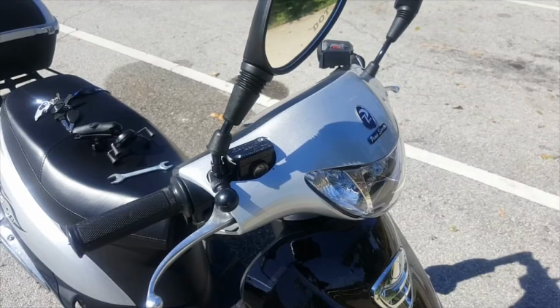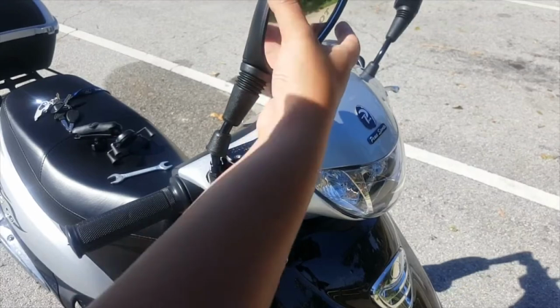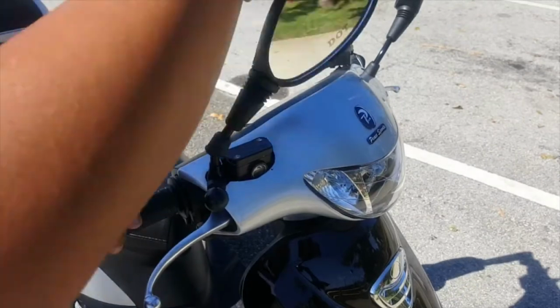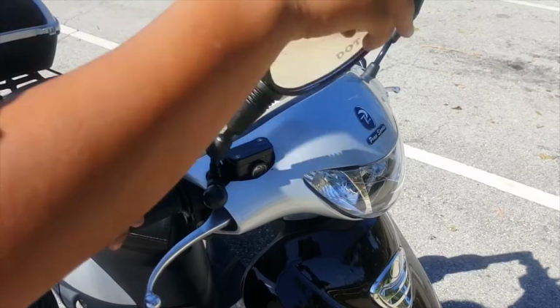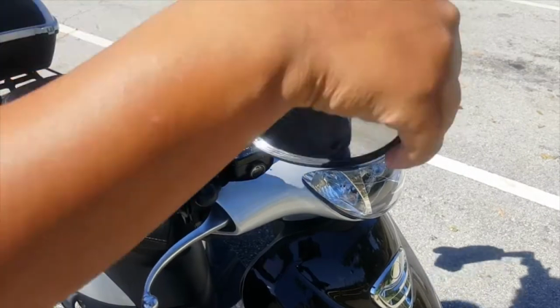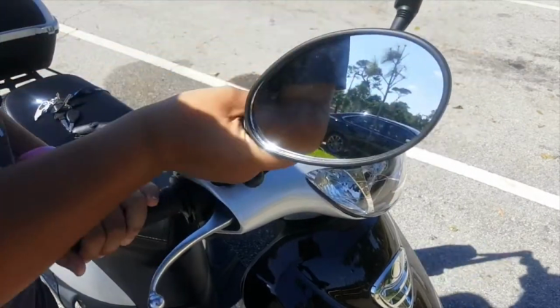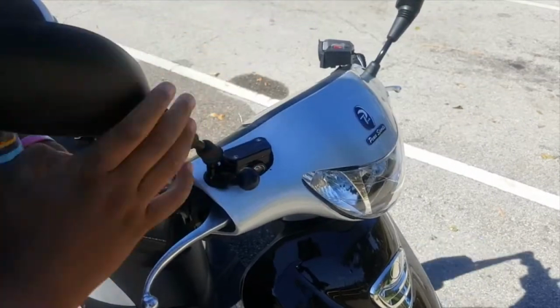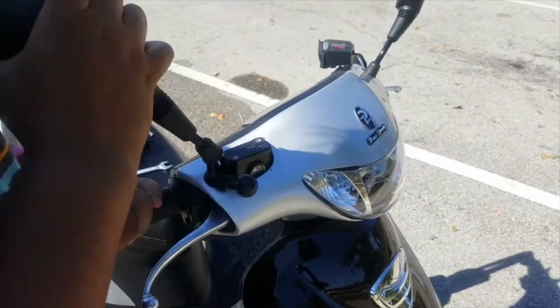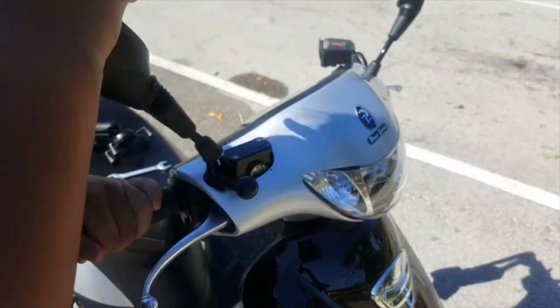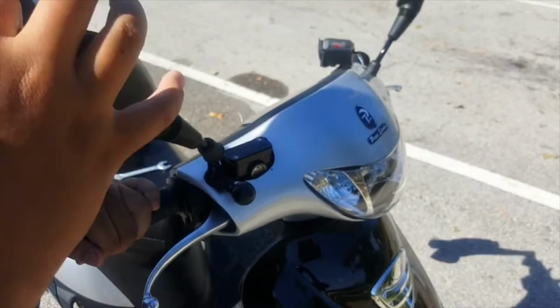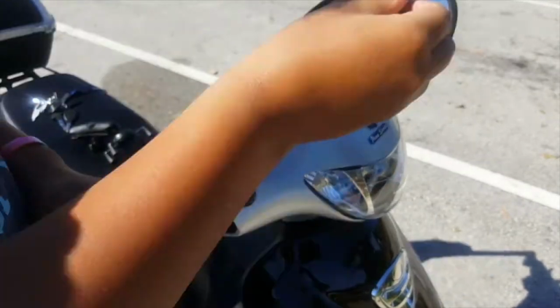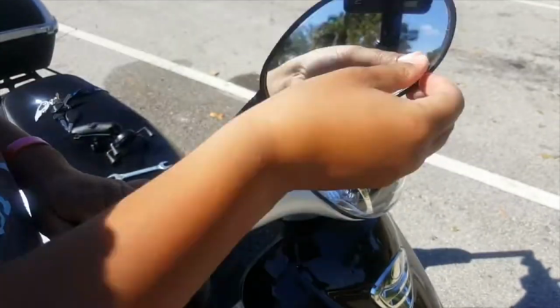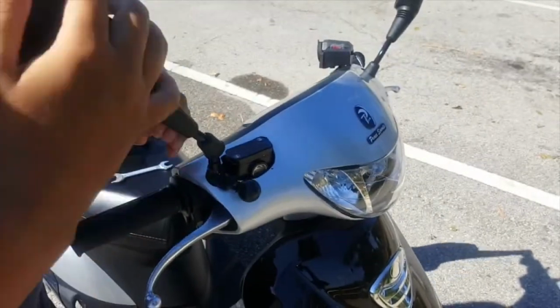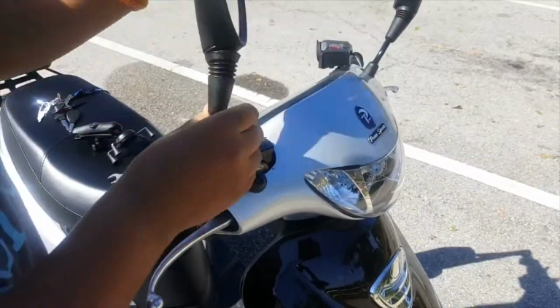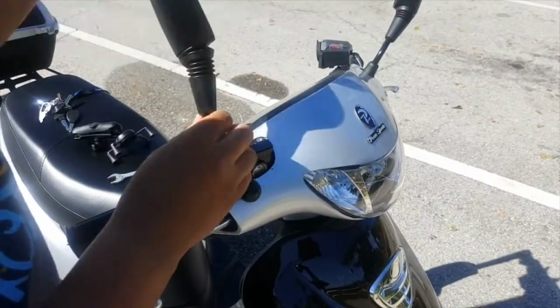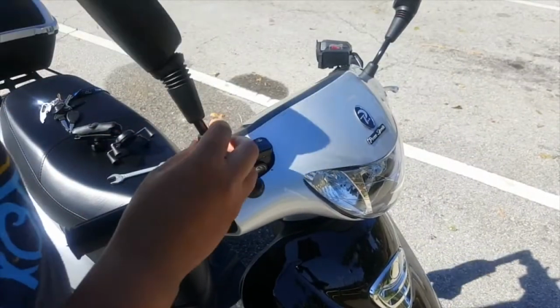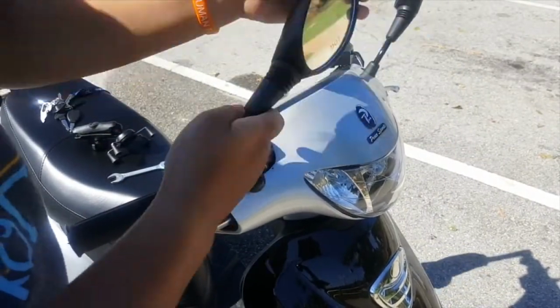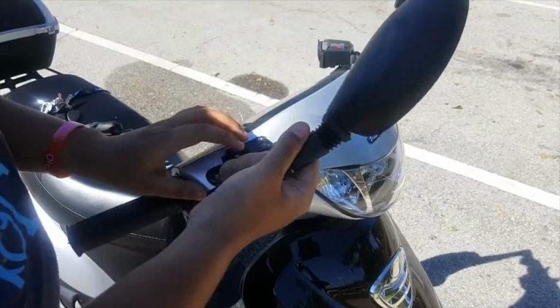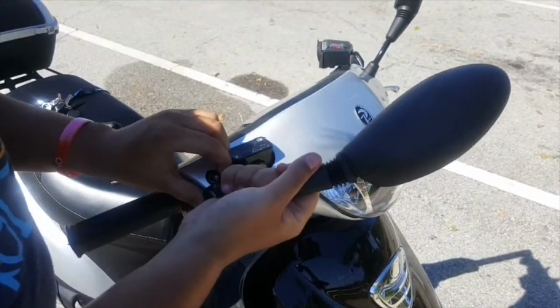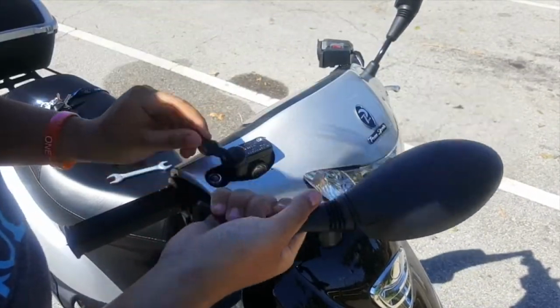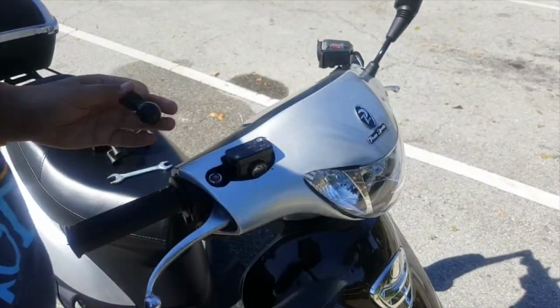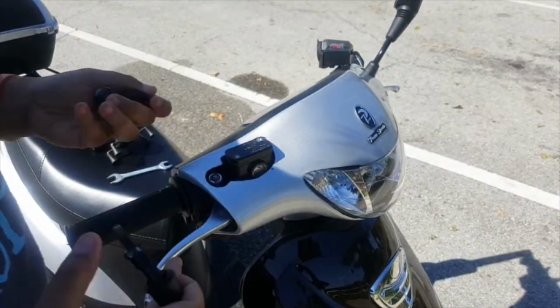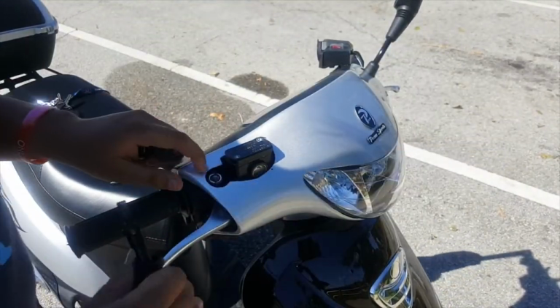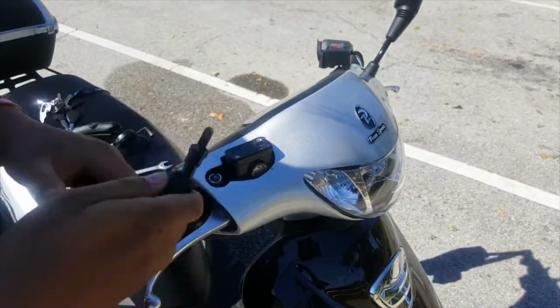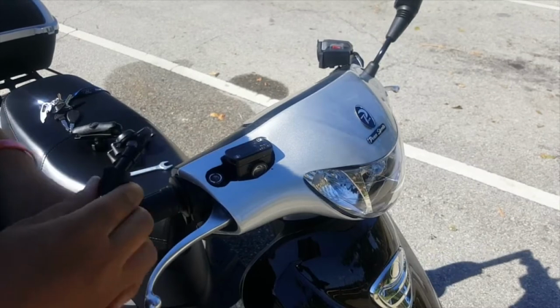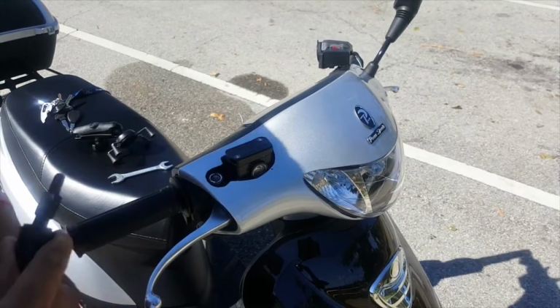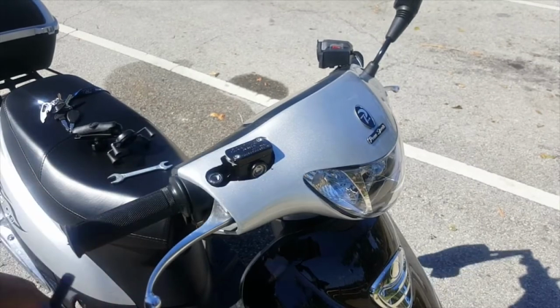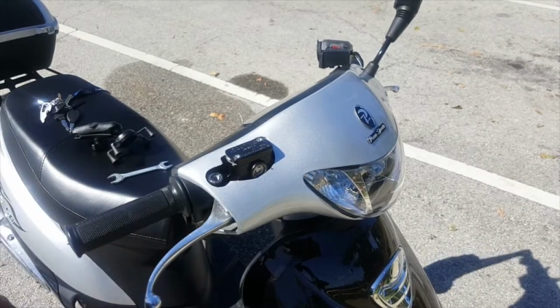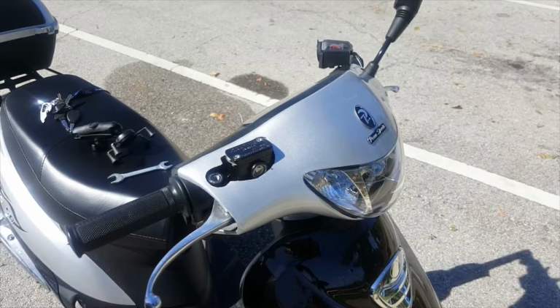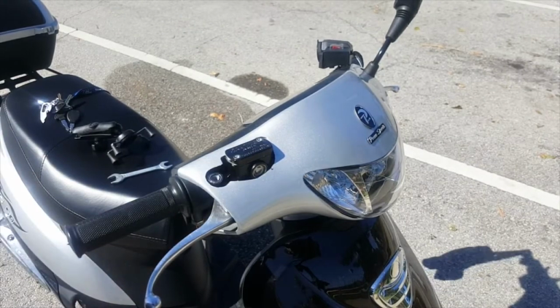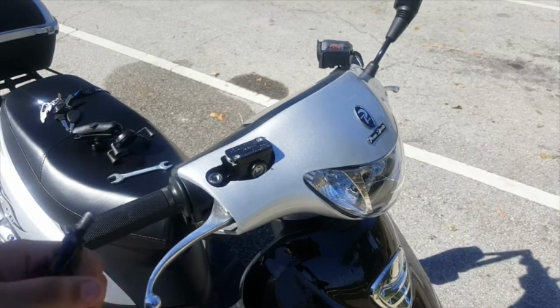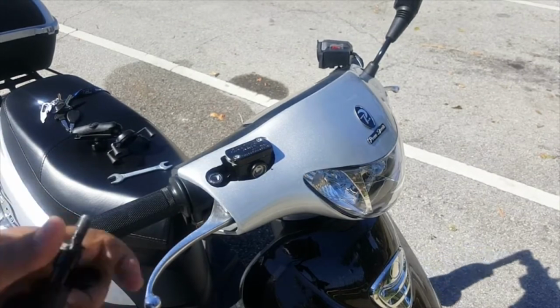First things first, I need to unscrew the mirror so that I can access where I'm going to put the base of the RAM mount. I had already had it on as you just saw, but I'm taking it off for this video.